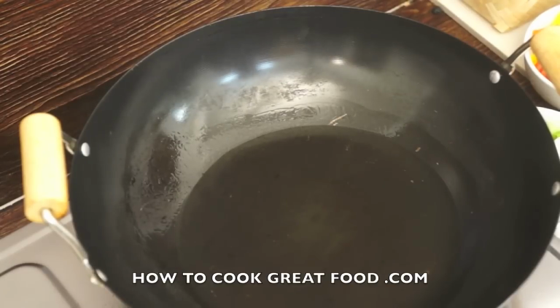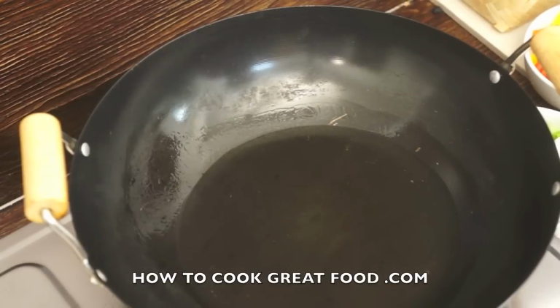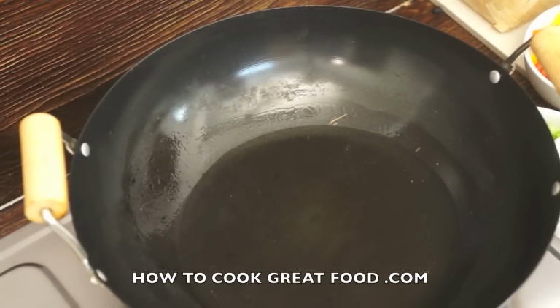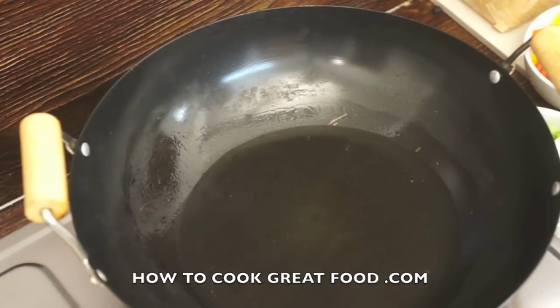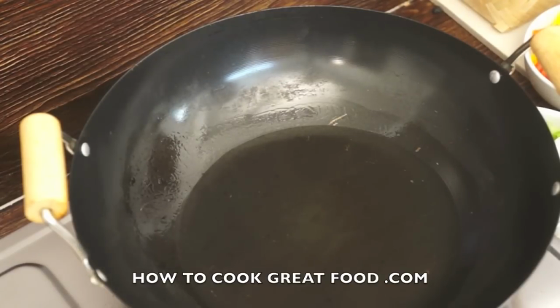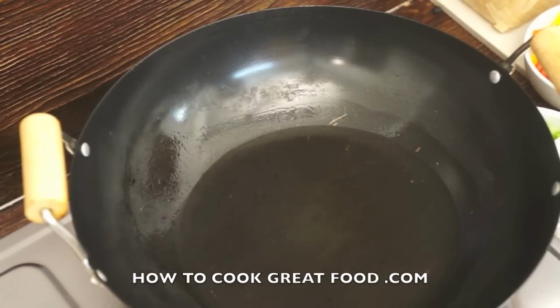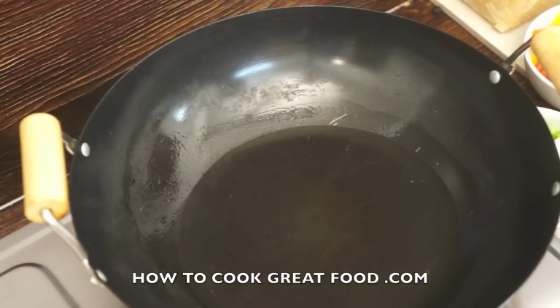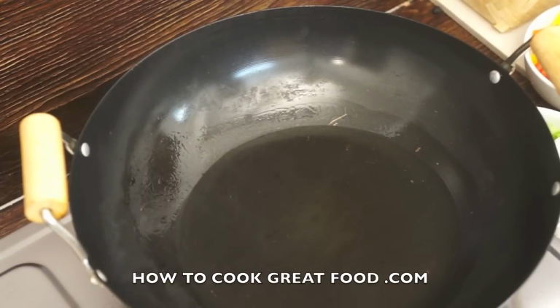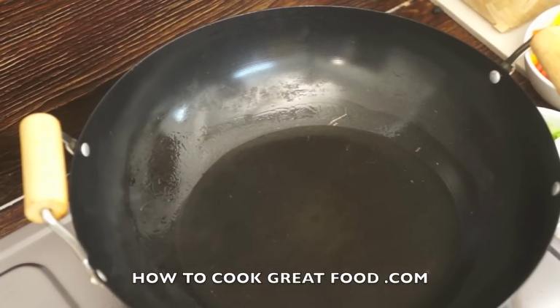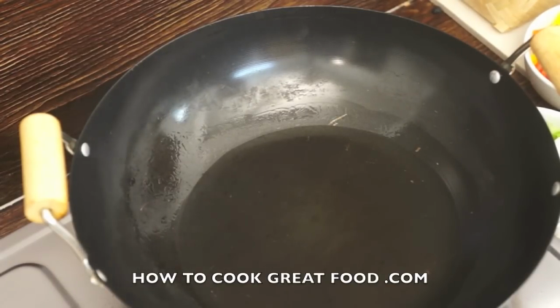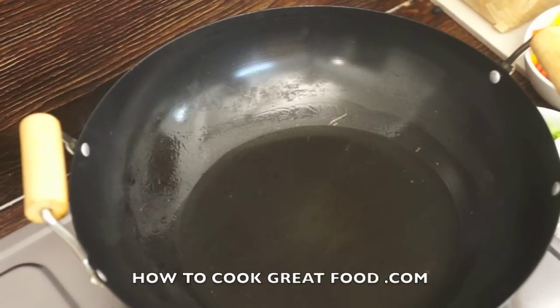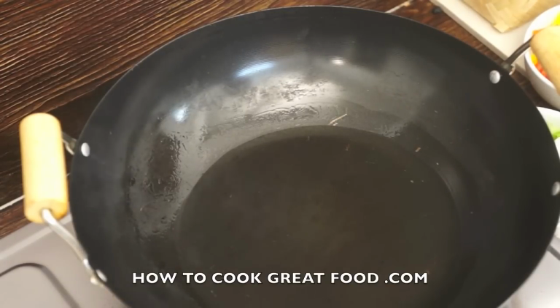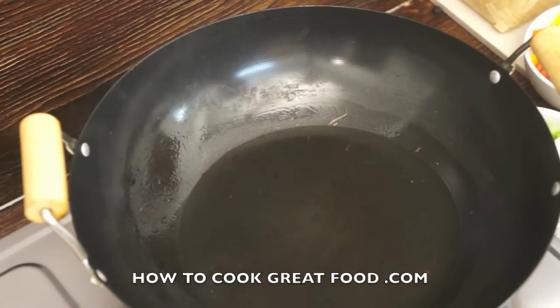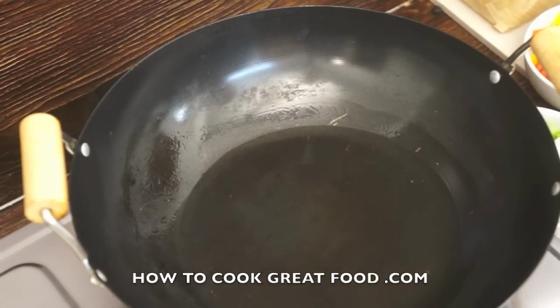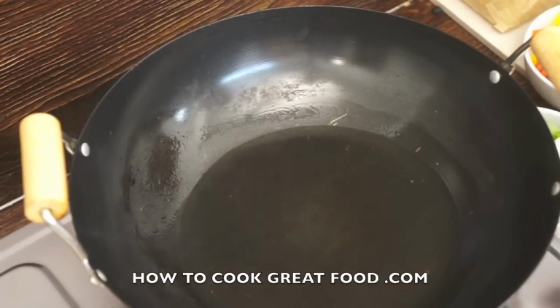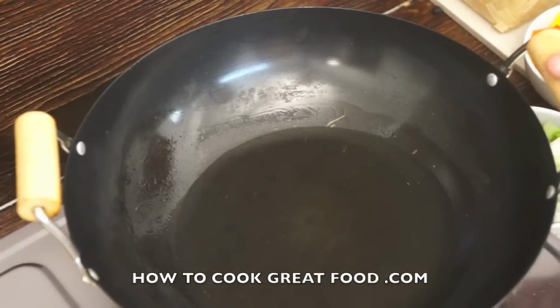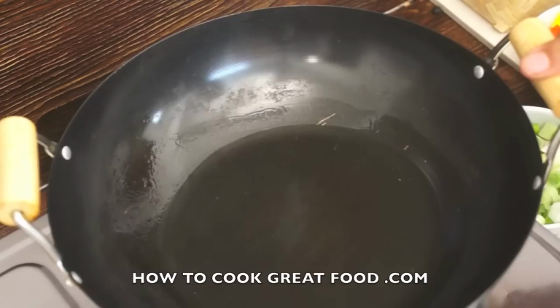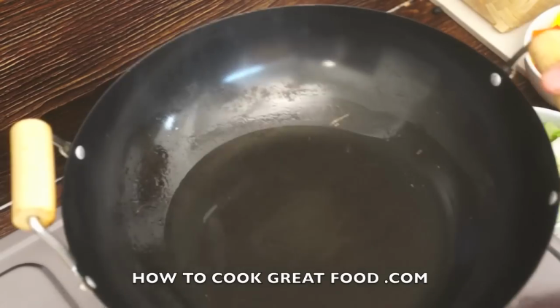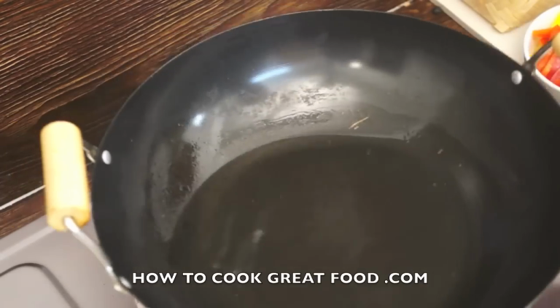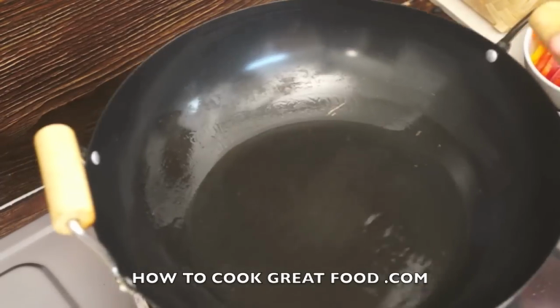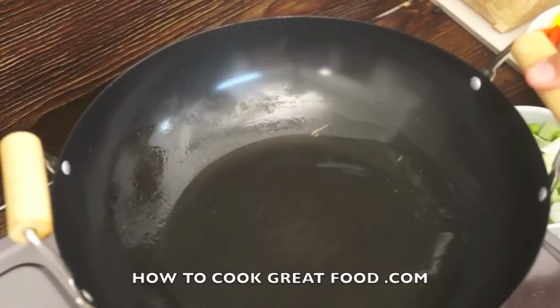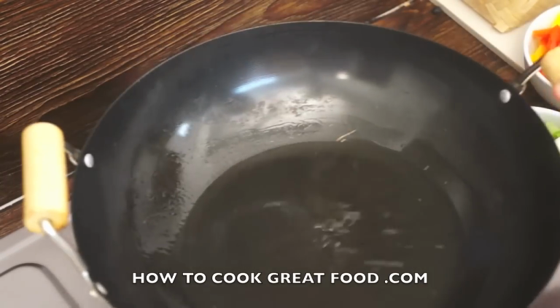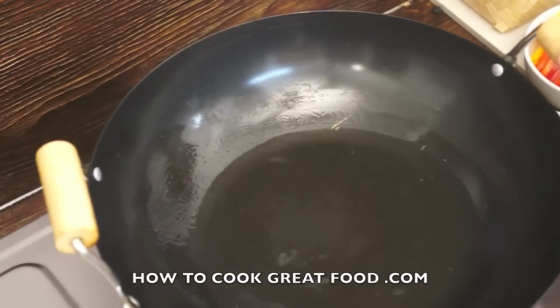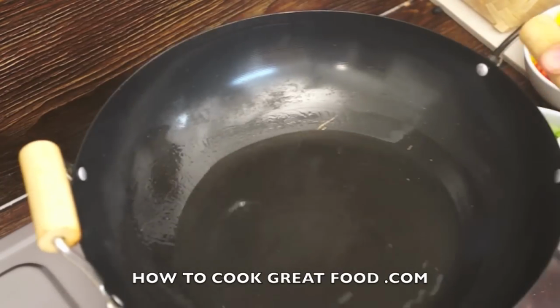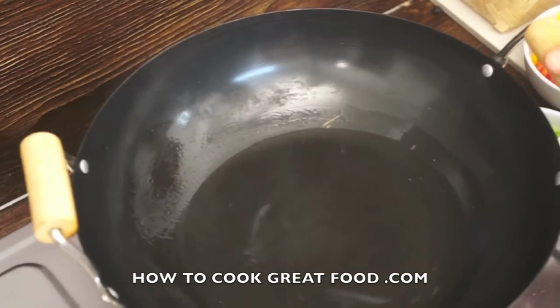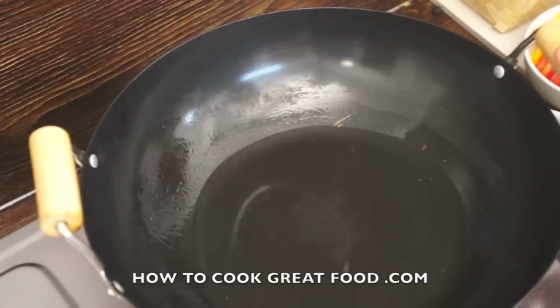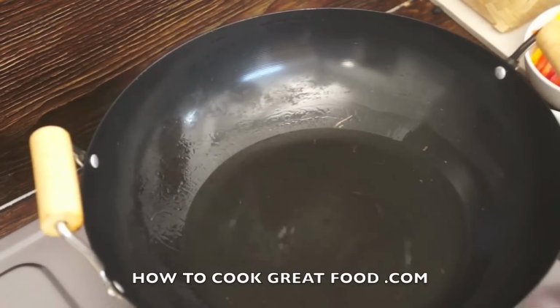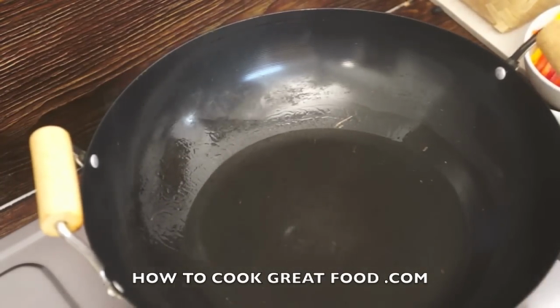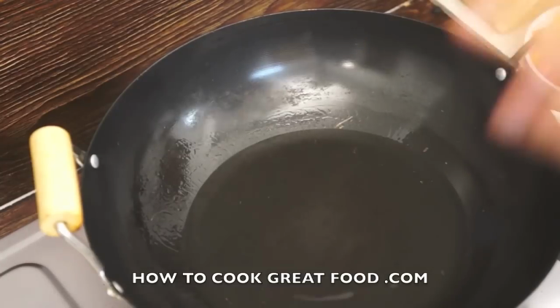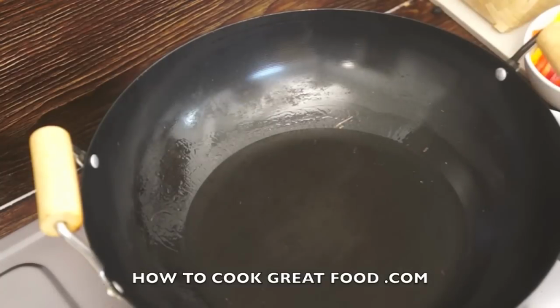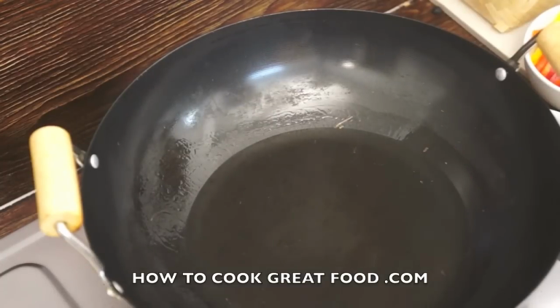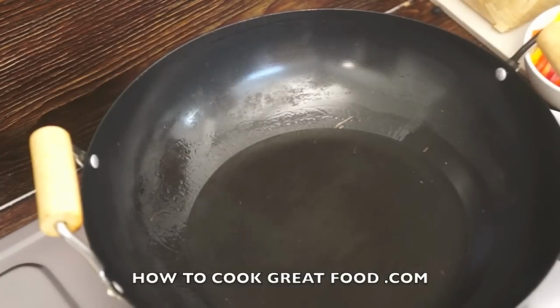Chicken stir-fry — really easy. Use a wok or a nice frying pan, whatever you've got. The secret is getting your oil really hot.